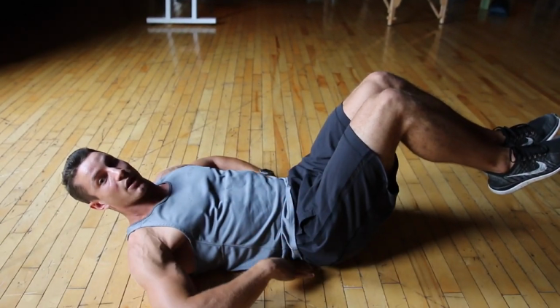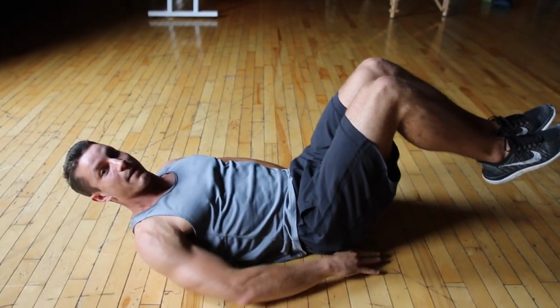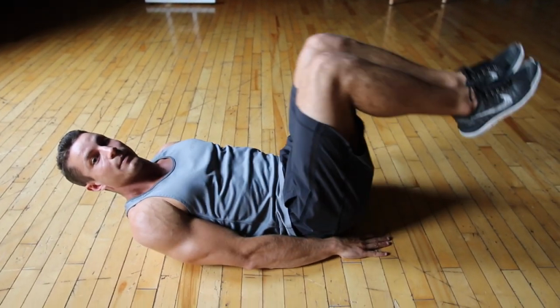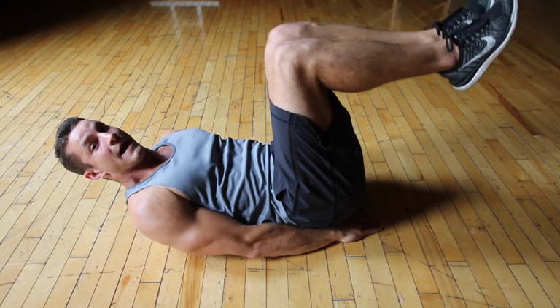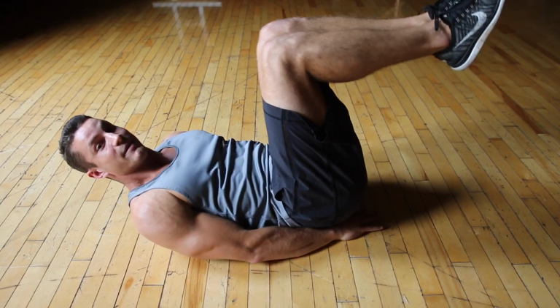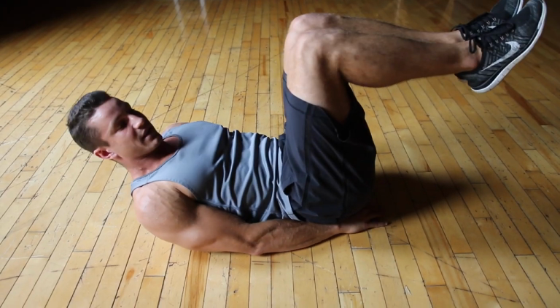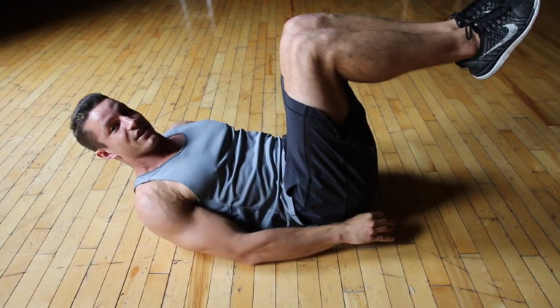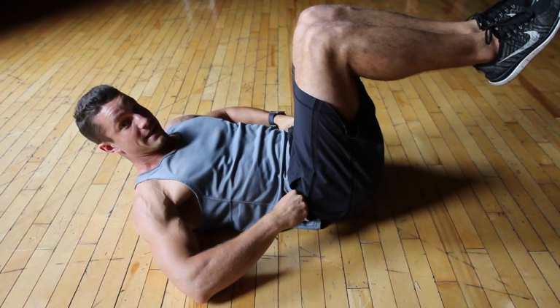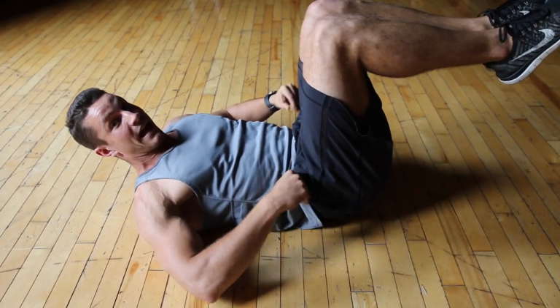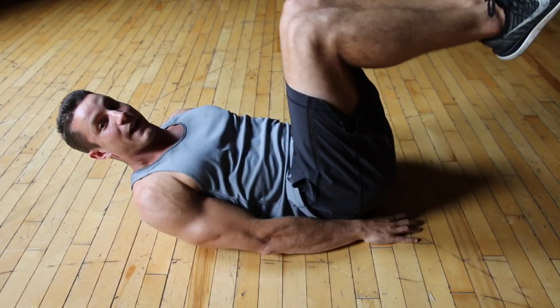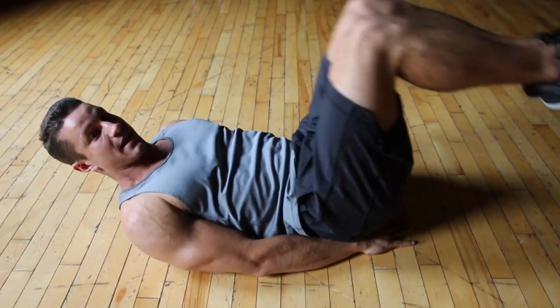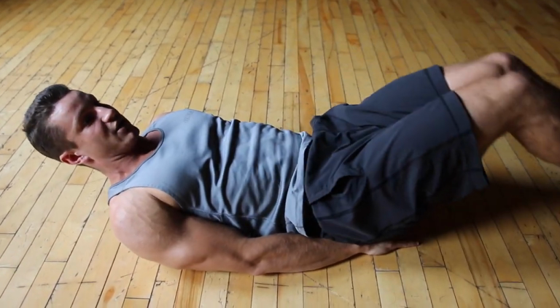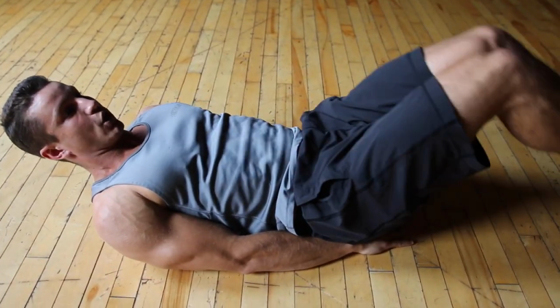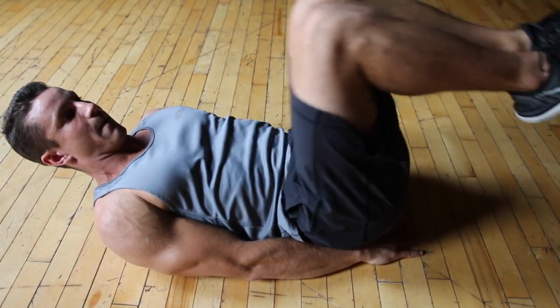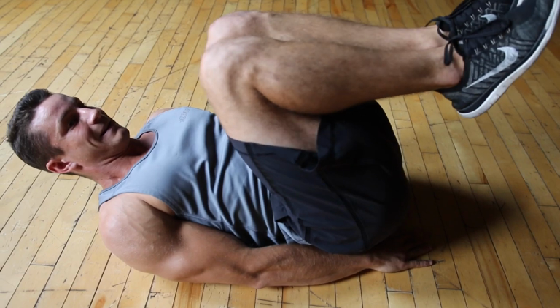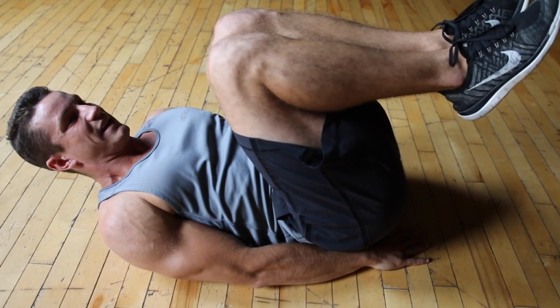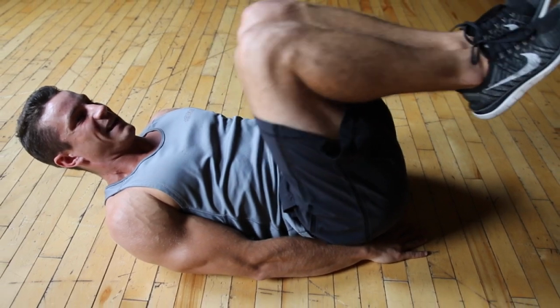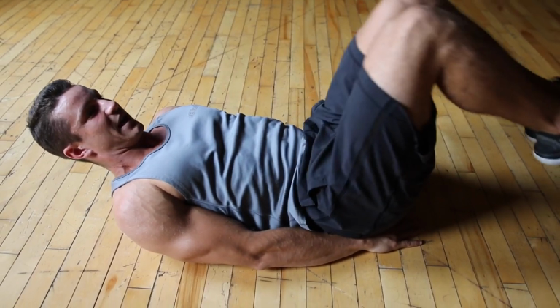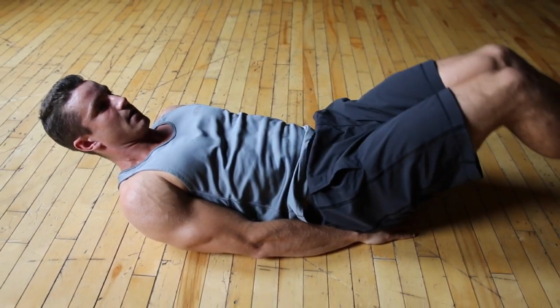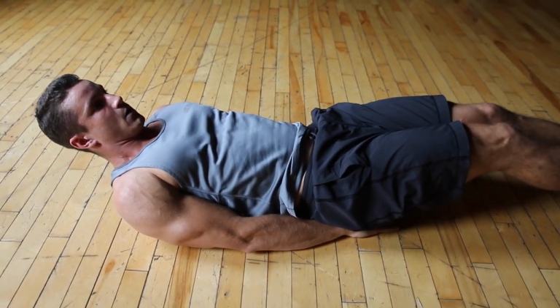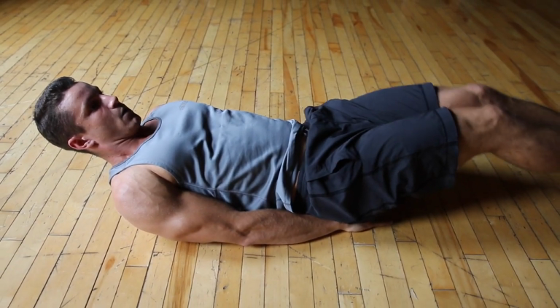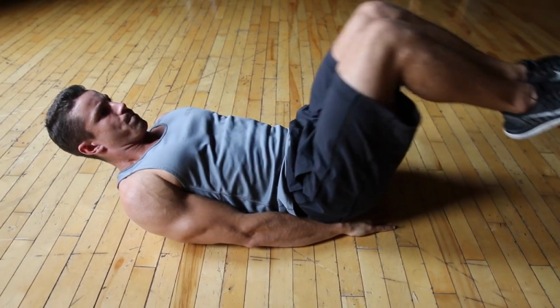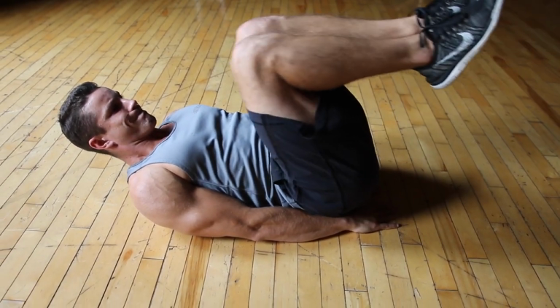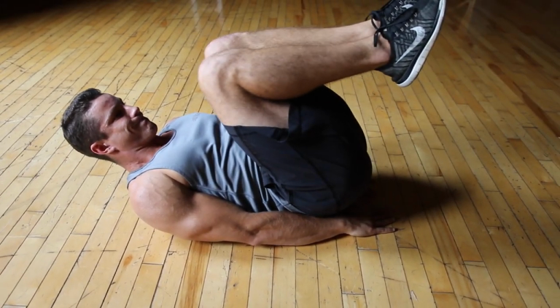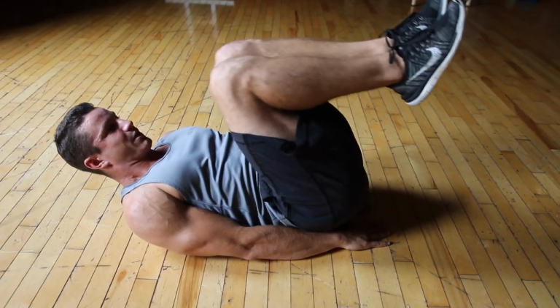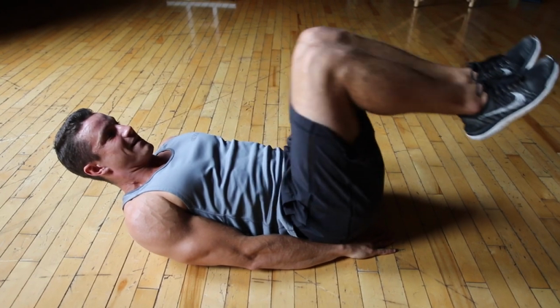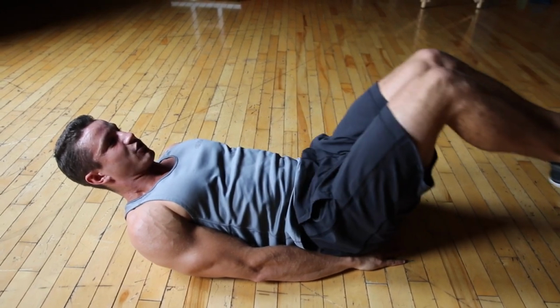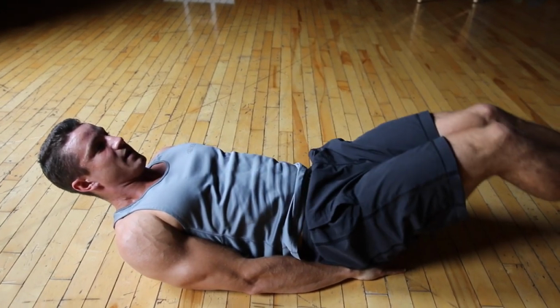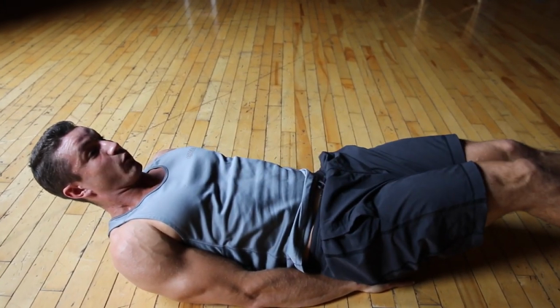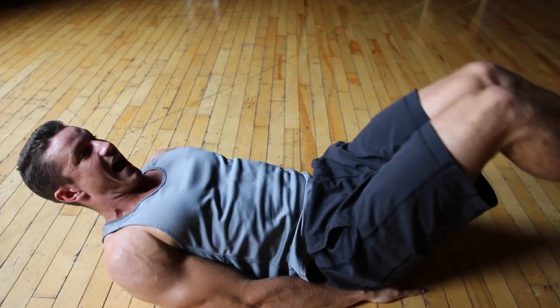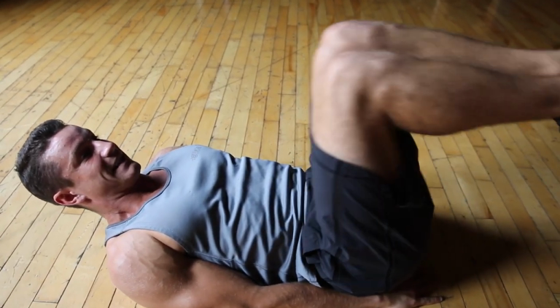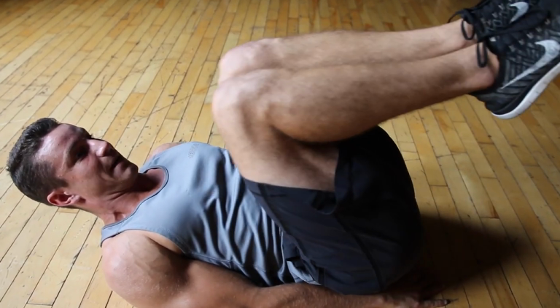You're going to want to round your back a little bit. What you're going to be doing is taking your hips and just curling them up, squeezing them right to your chest. You're going to get that nice contraction and you're going to be working your abs instead of your hips.